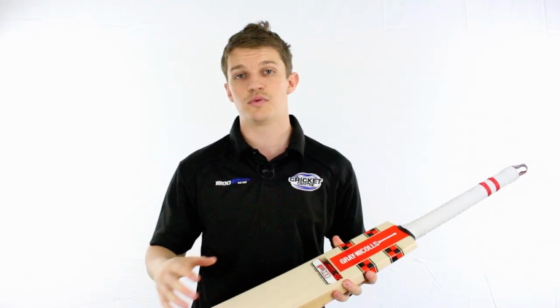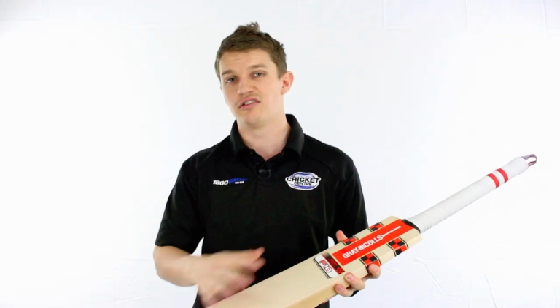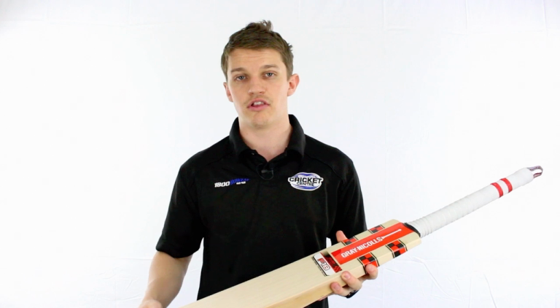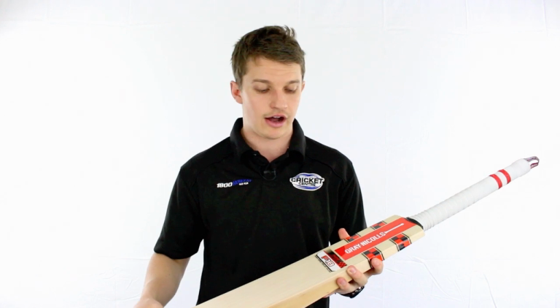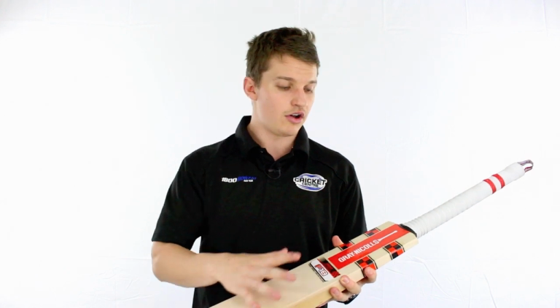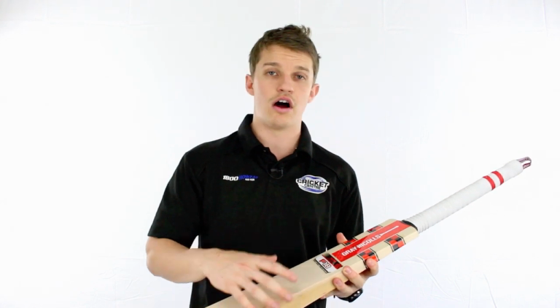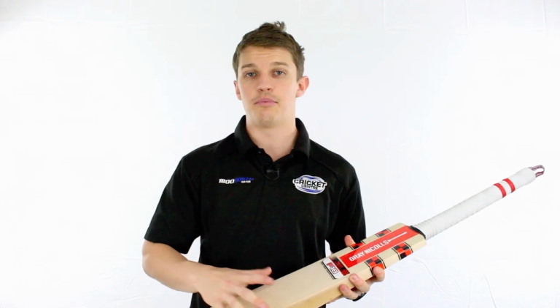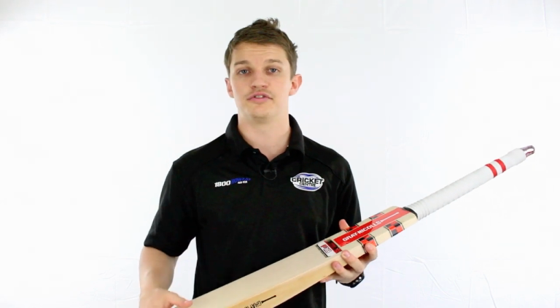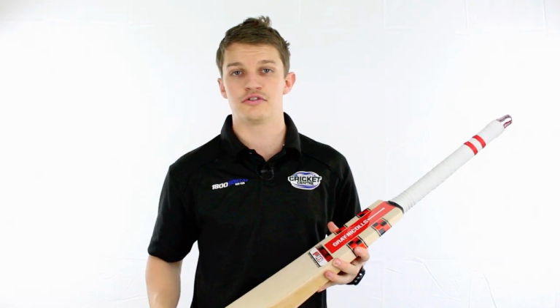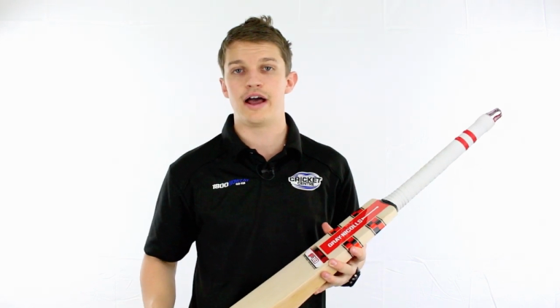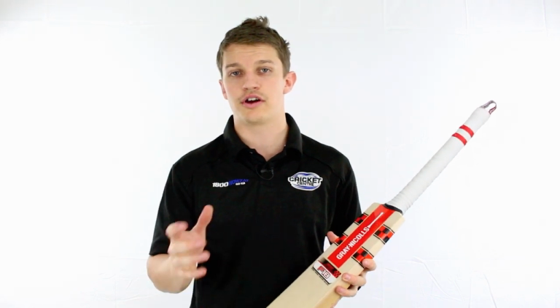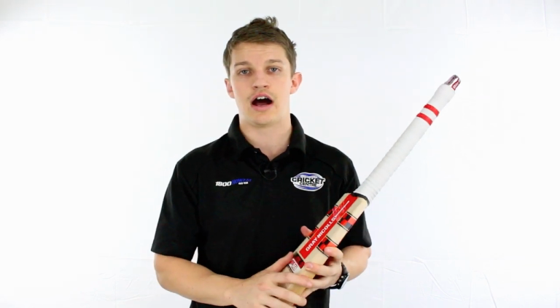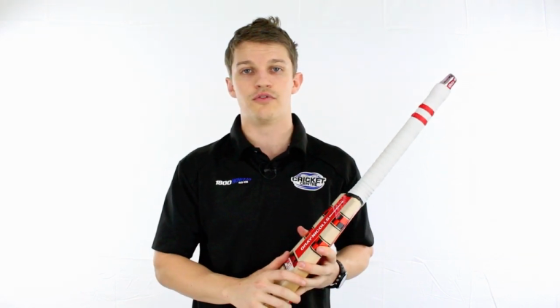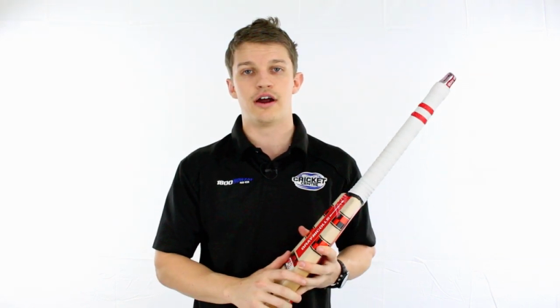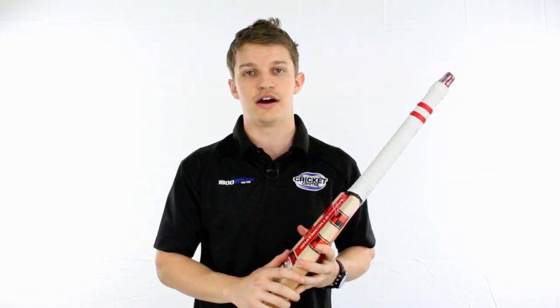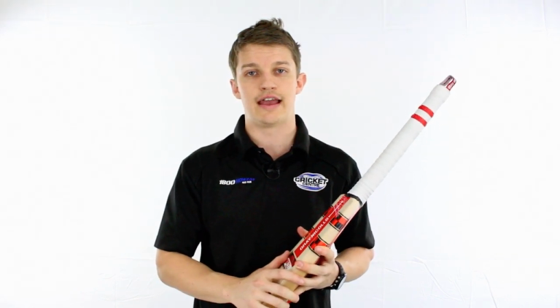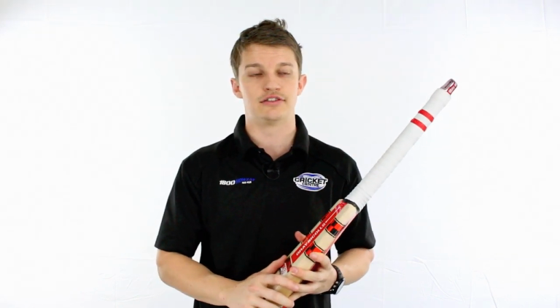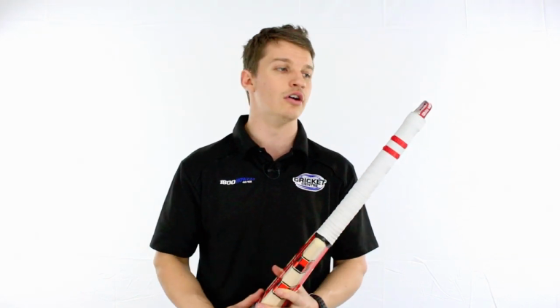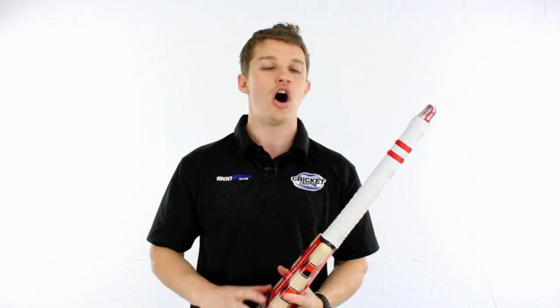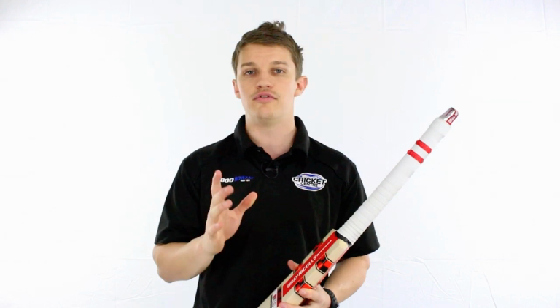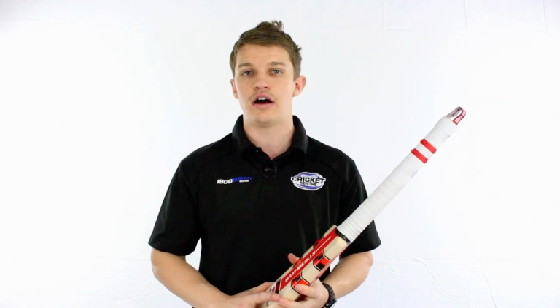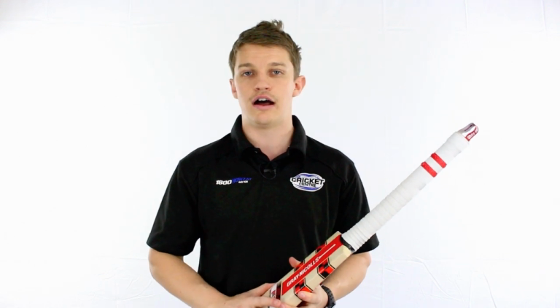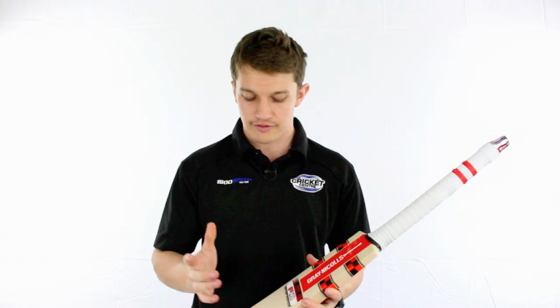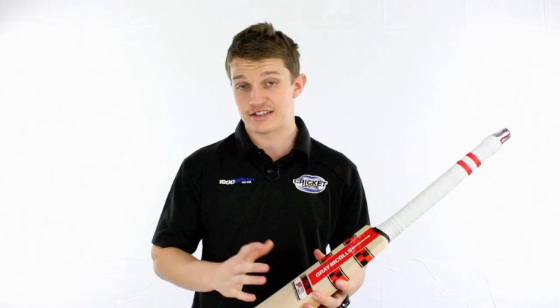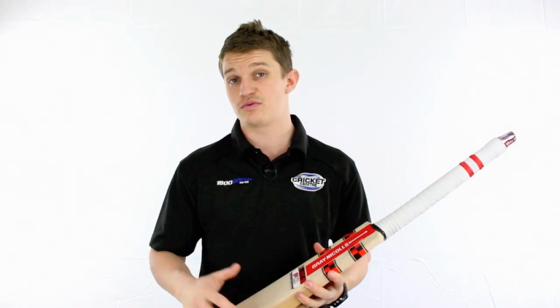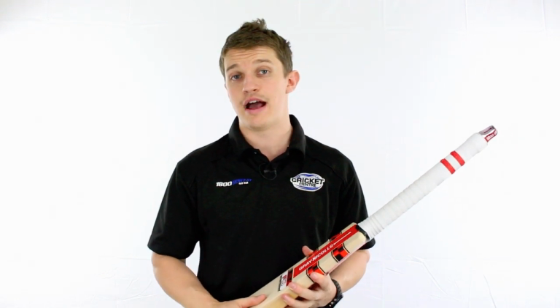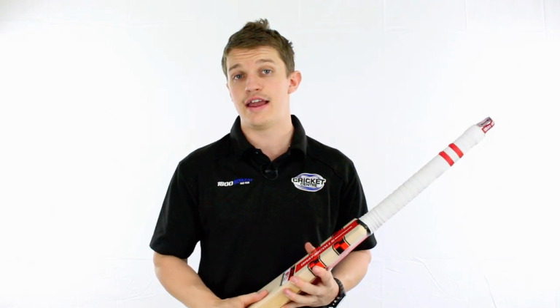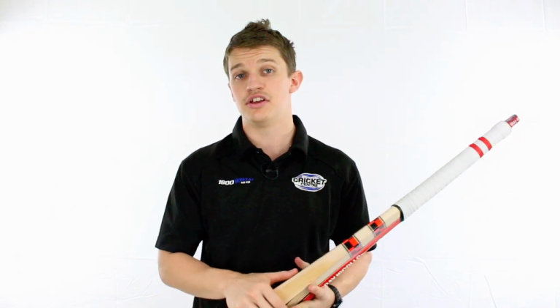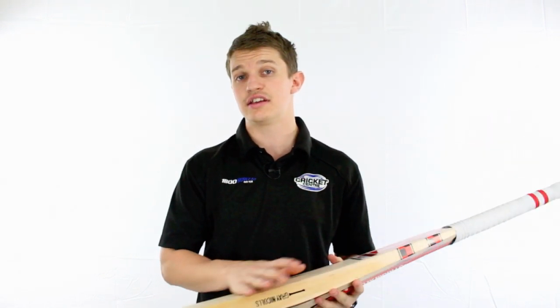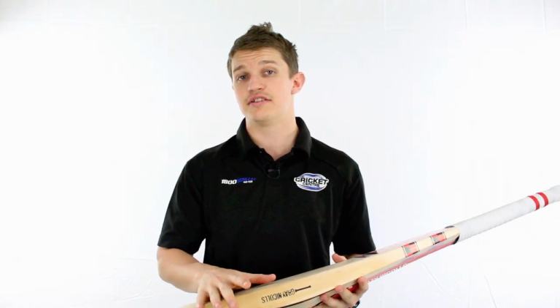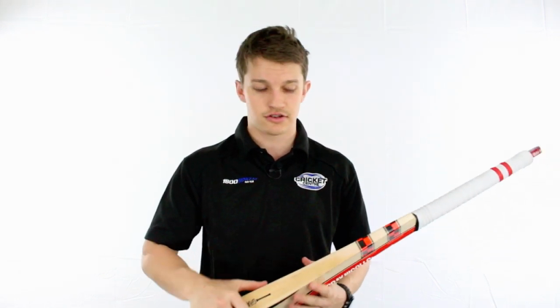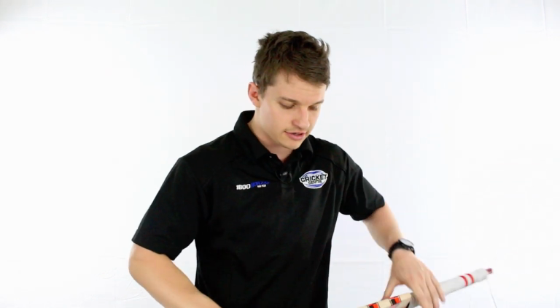Those ones that are a little bit higher up or off centre in the blade, they're not going to jar or vibrate as much in the hand. So I'll give you a bit of a test with a mallet now so you can see where the centre is.